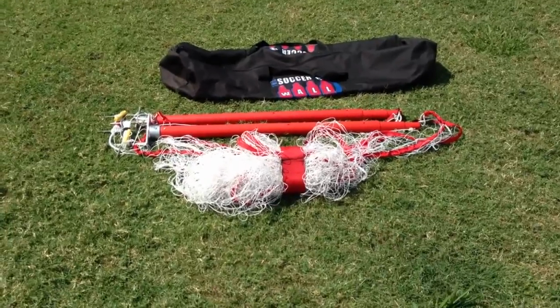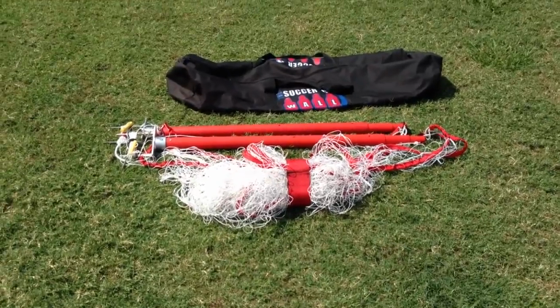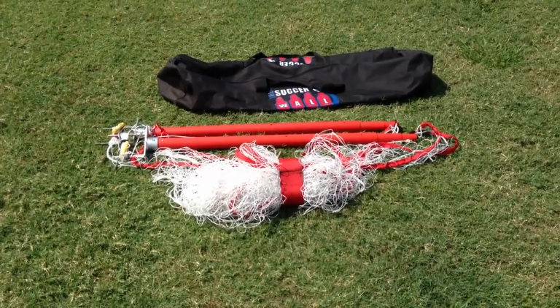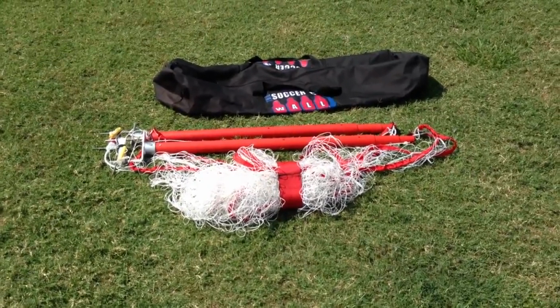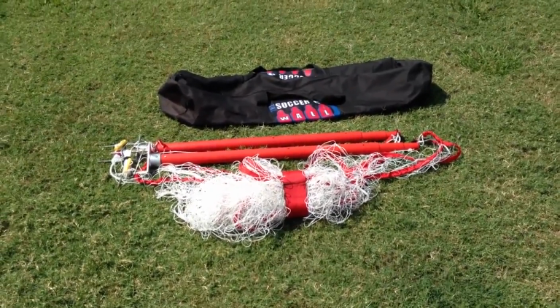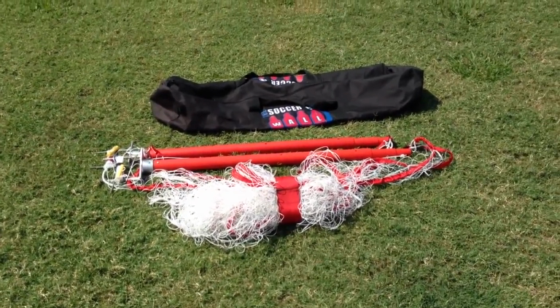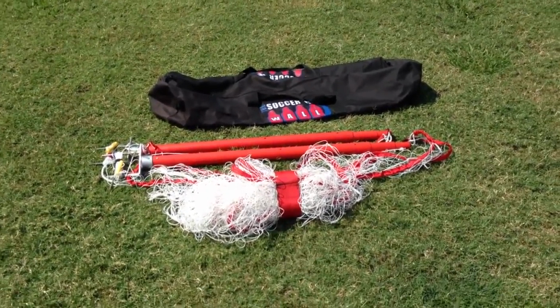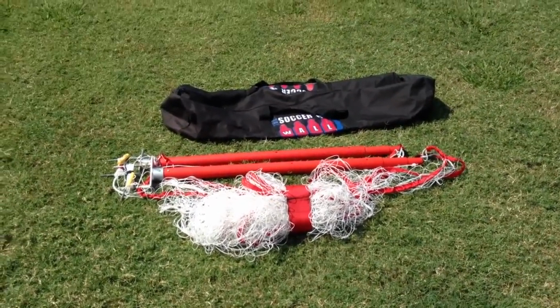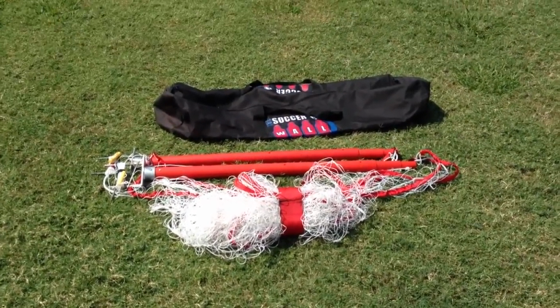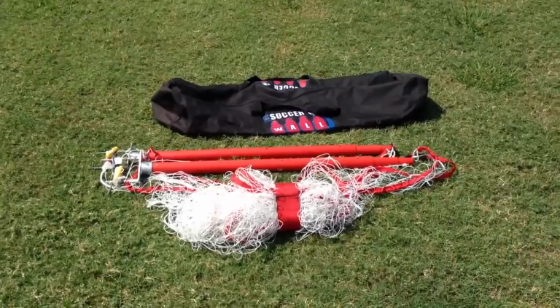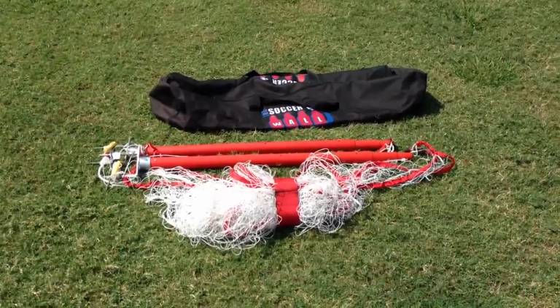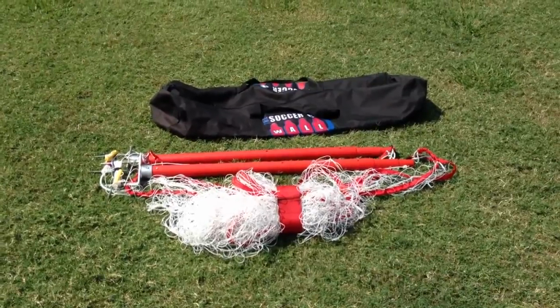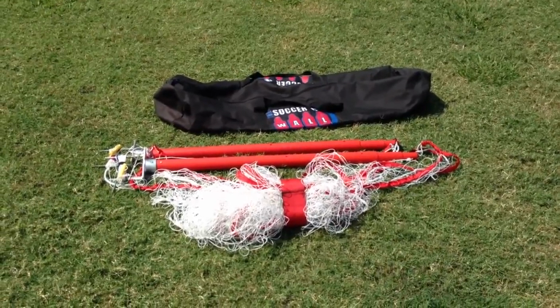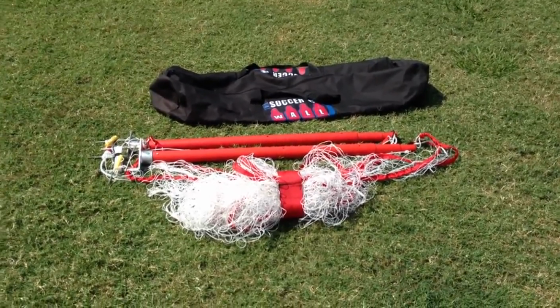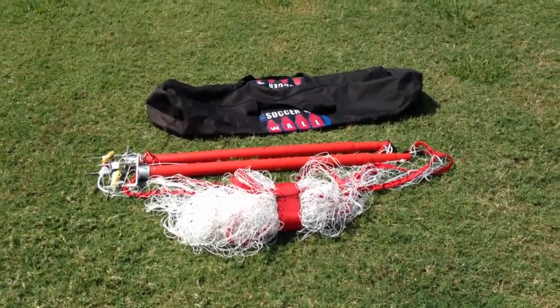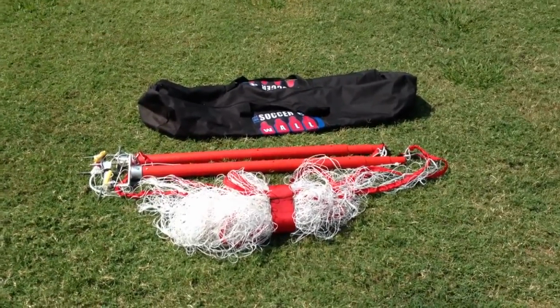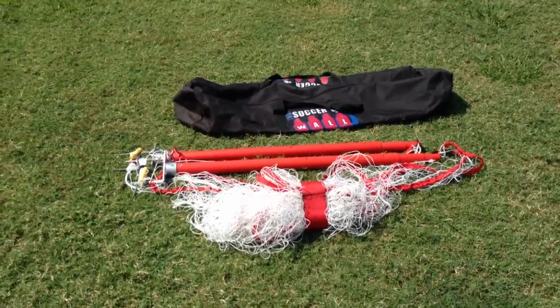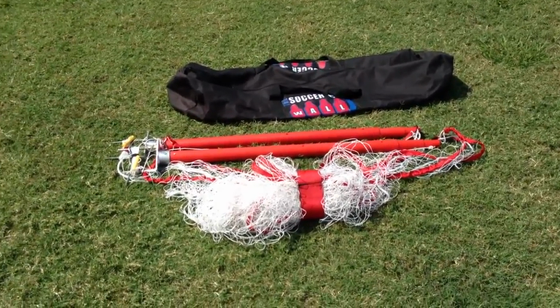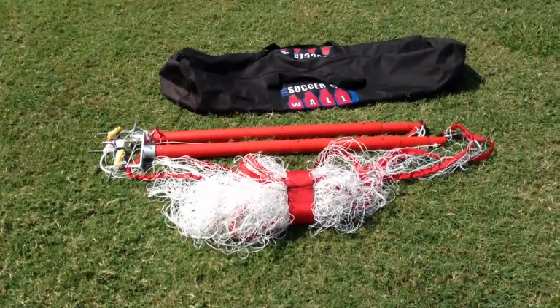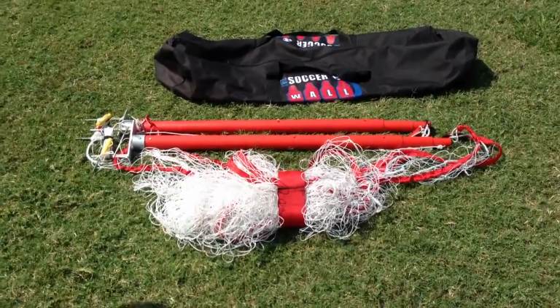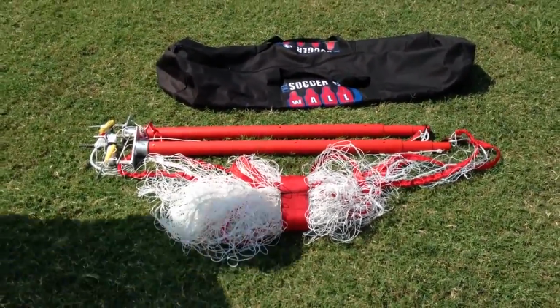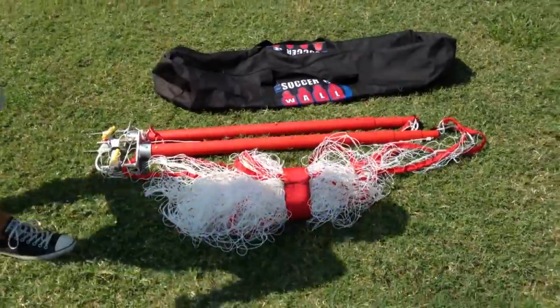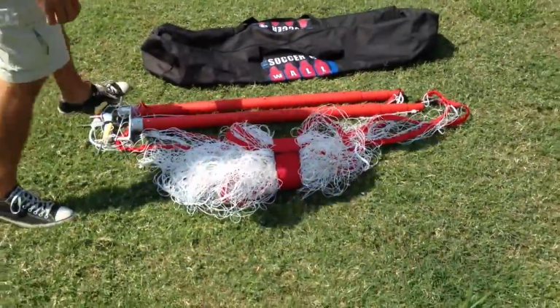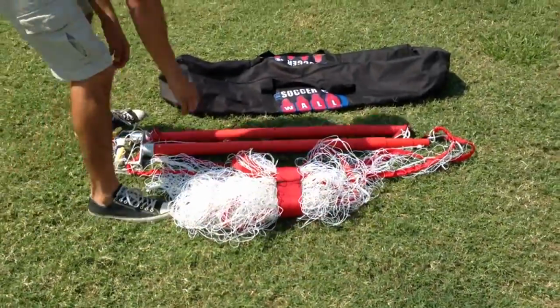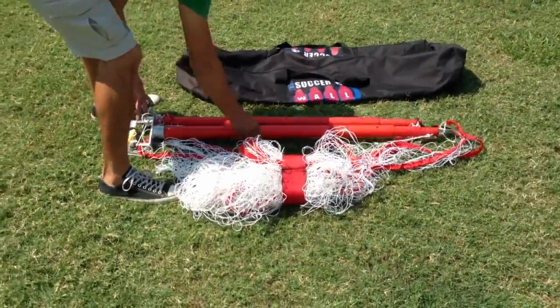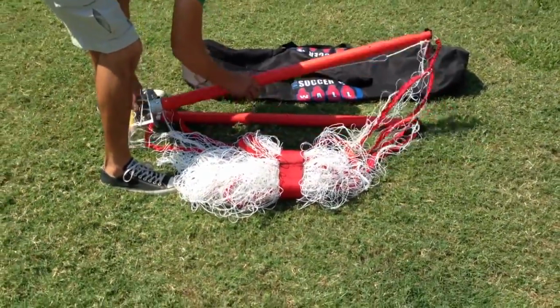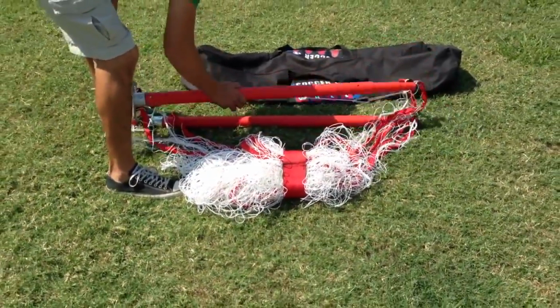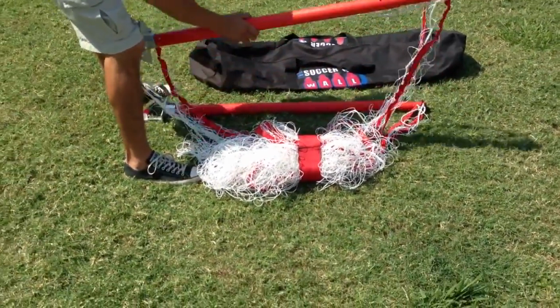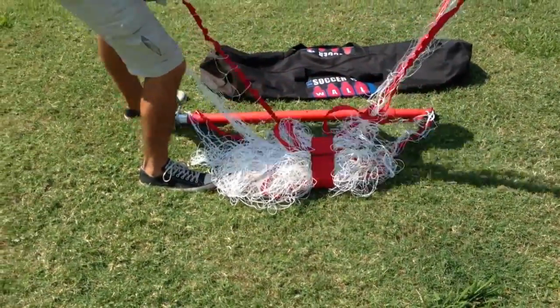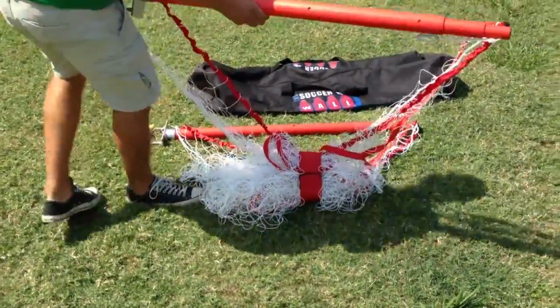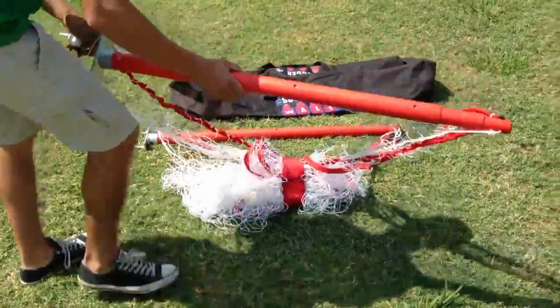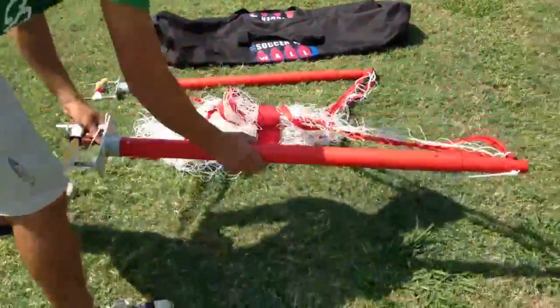Hello, Robert and Danny. Felipe and I are going to show you the new changes to the J-Goal so you better understand it. Felipe, if you will separate the two poles for us. We have it set up now so it's all one piece, as you can see. It's all pre-connected.